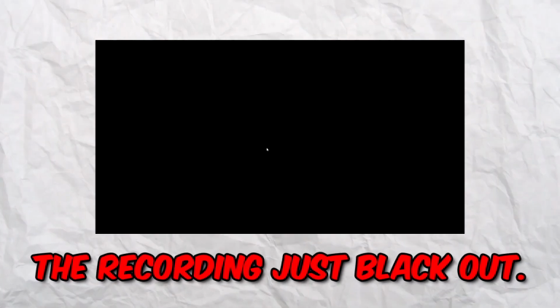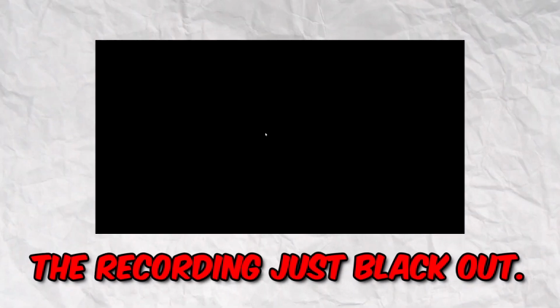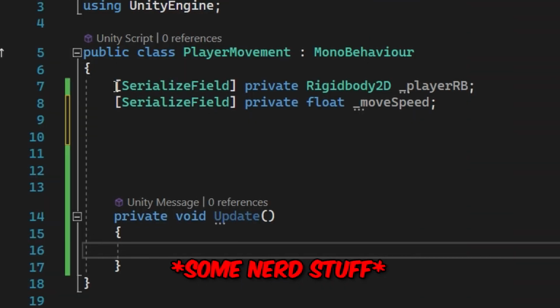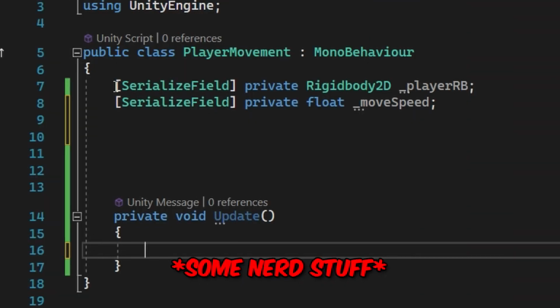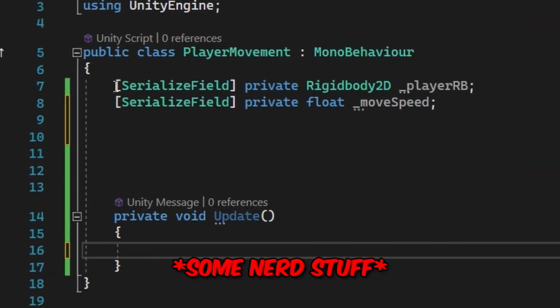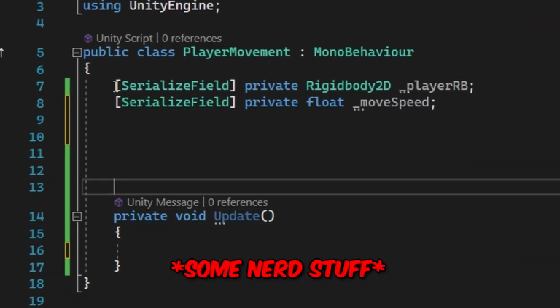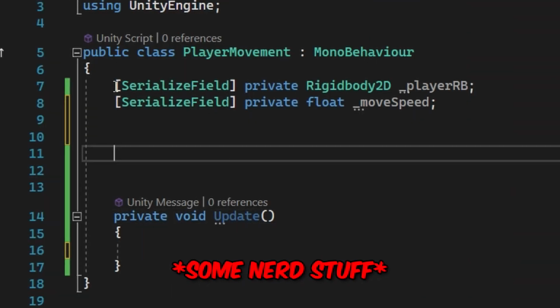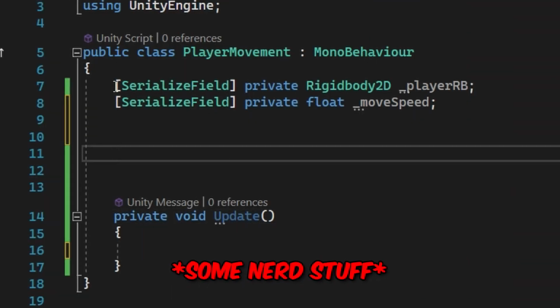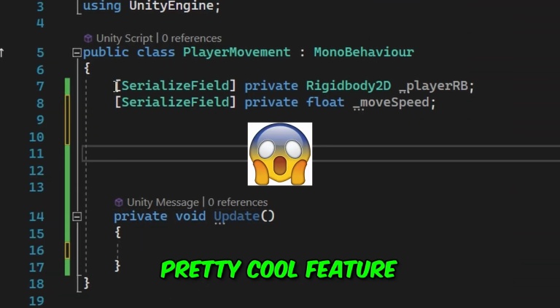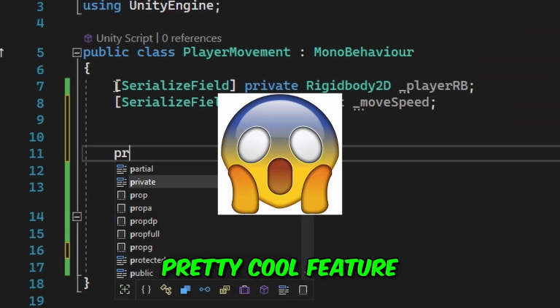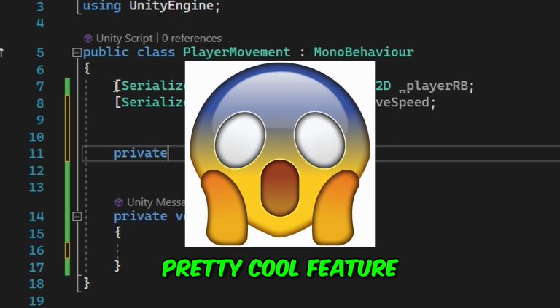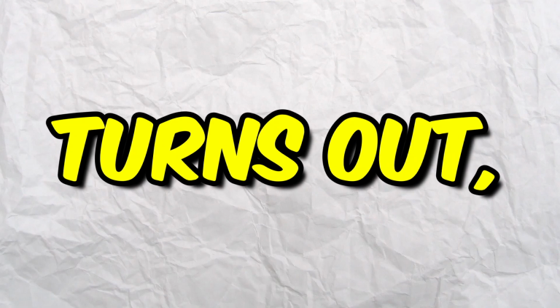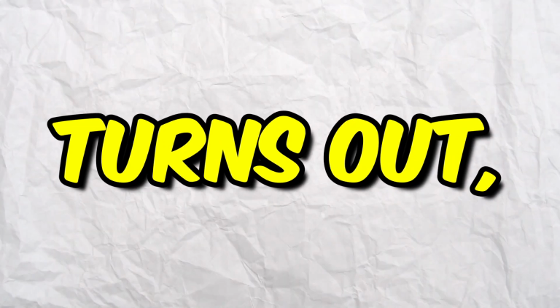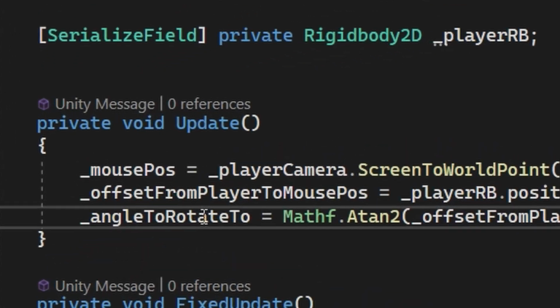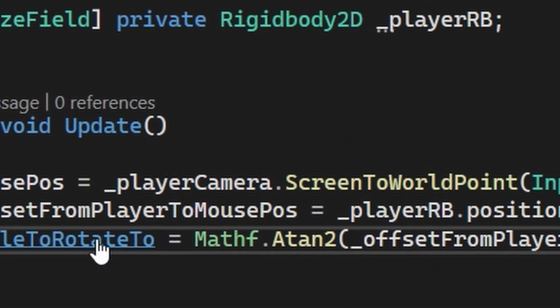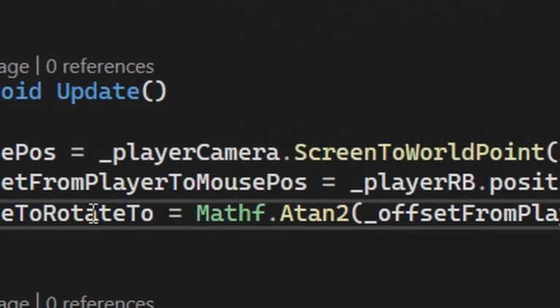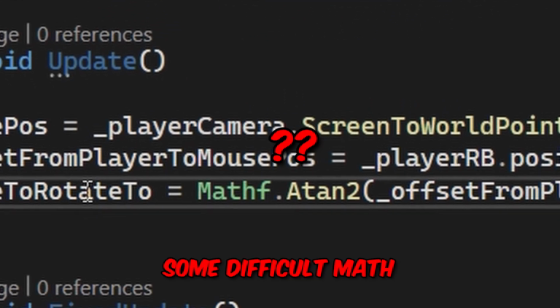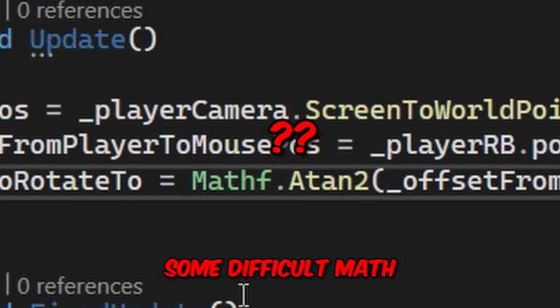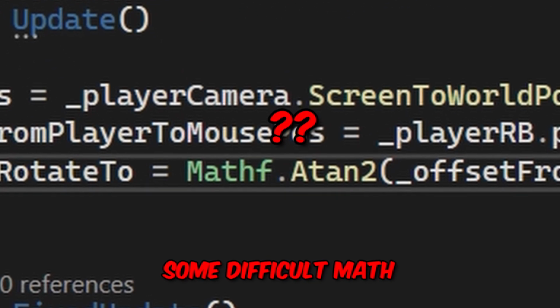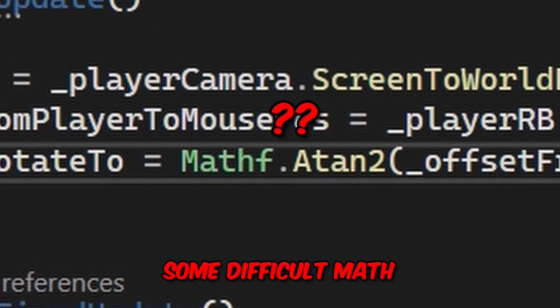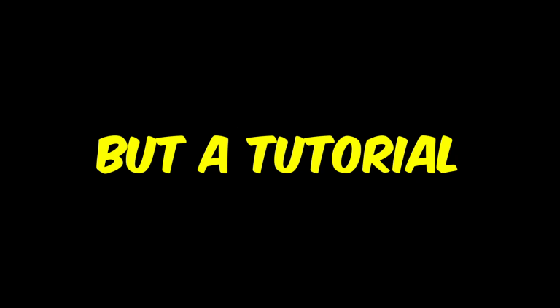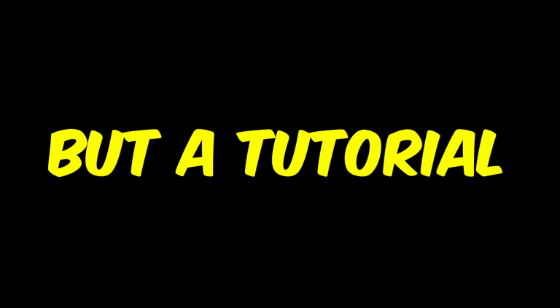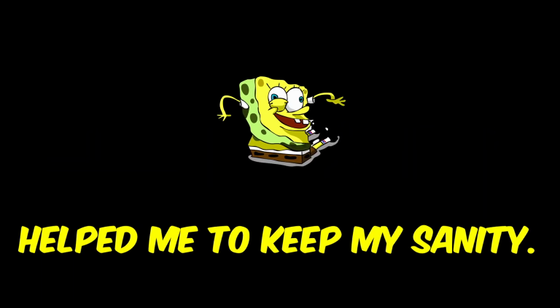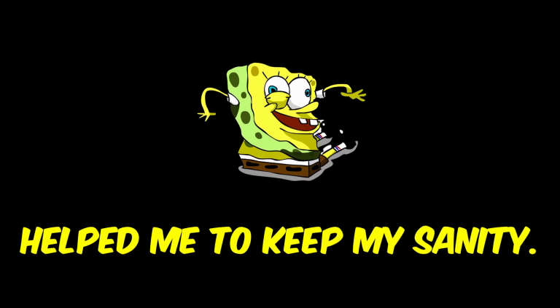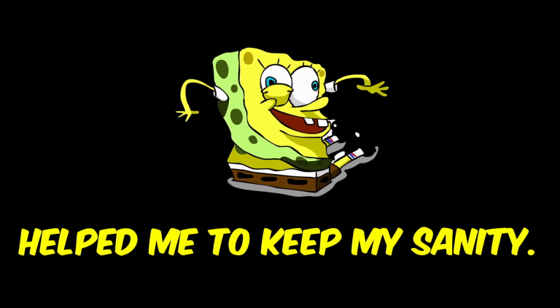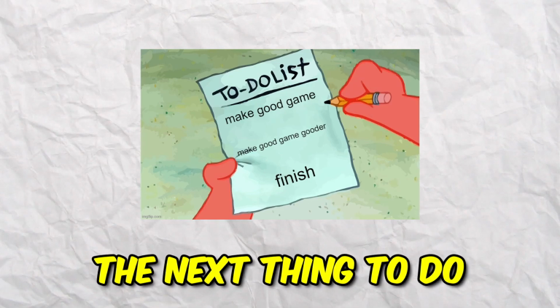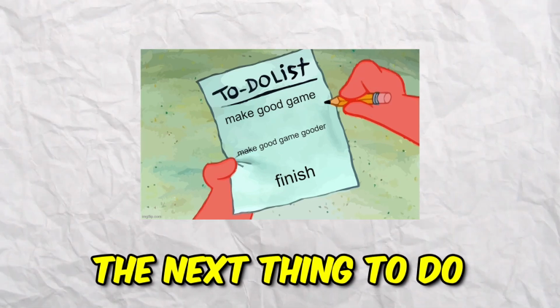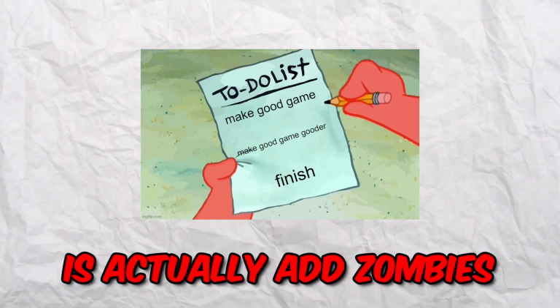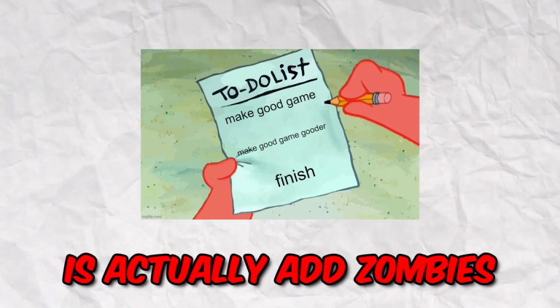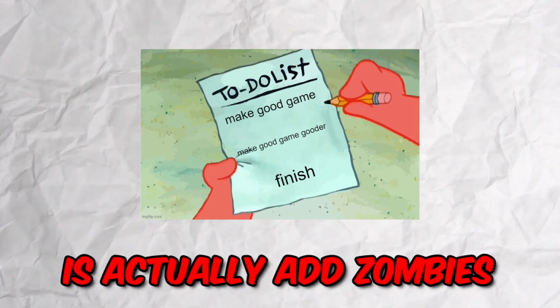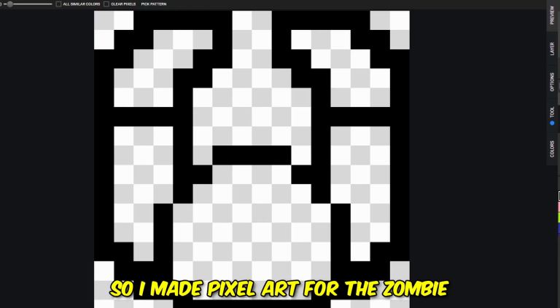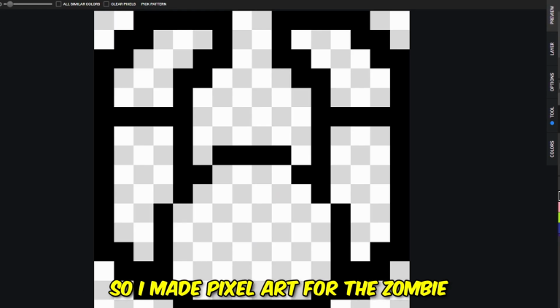Then I started to make the player able to move and shoot, because that seems like a pretty cool feature. It turns out the shooting mechanic actually requires some difficult math that I don't understand, but a tutorial helped me keep my sanity. The next thing to do is actually add zombies to fight, so I made pixel art for the zombie.